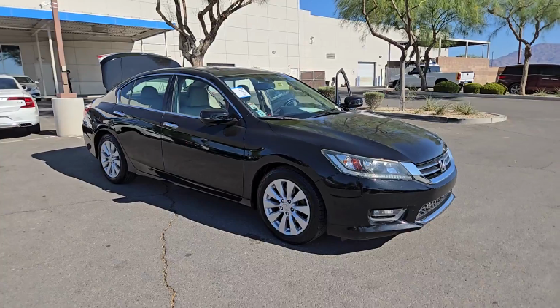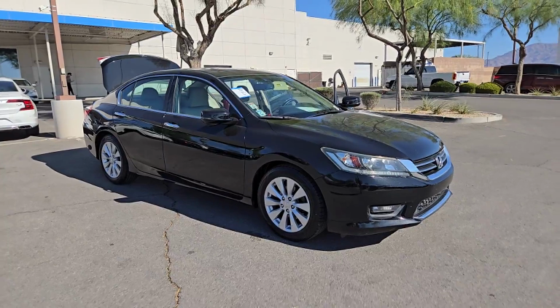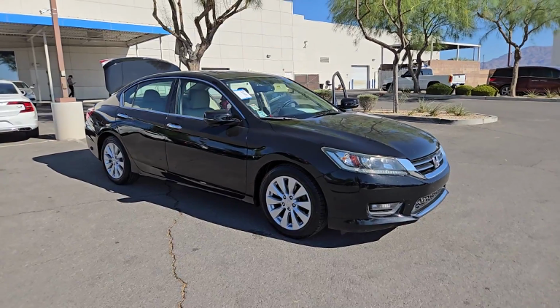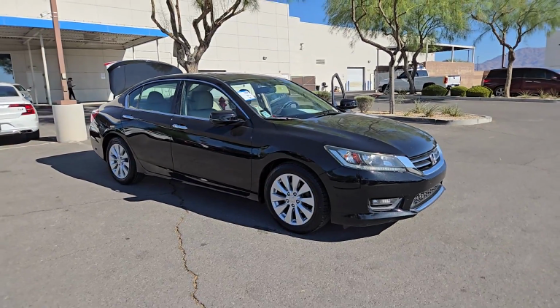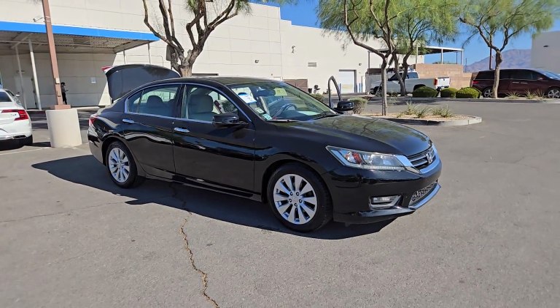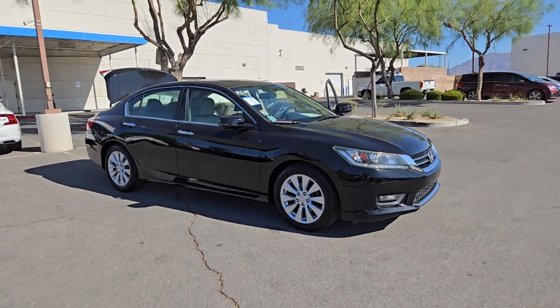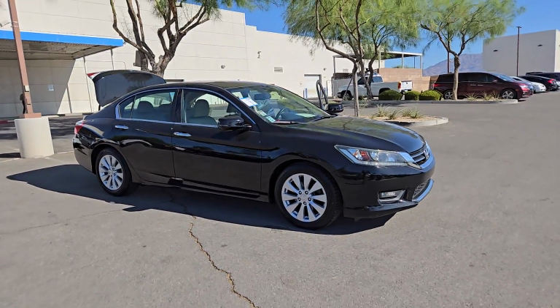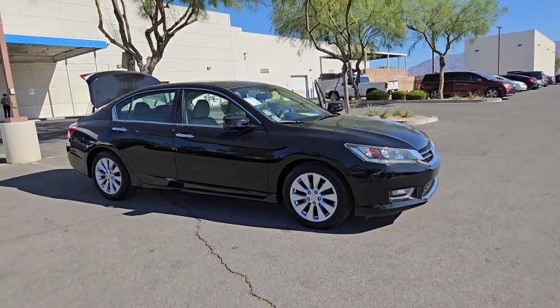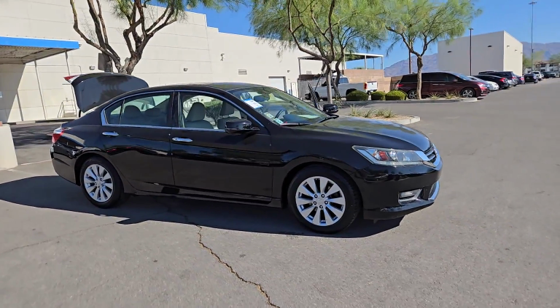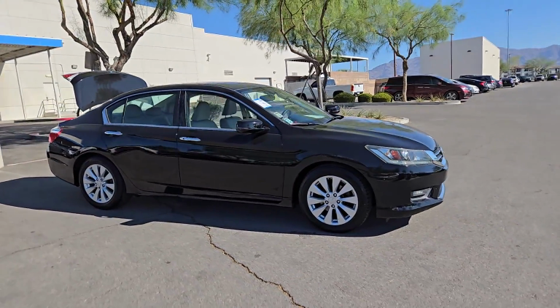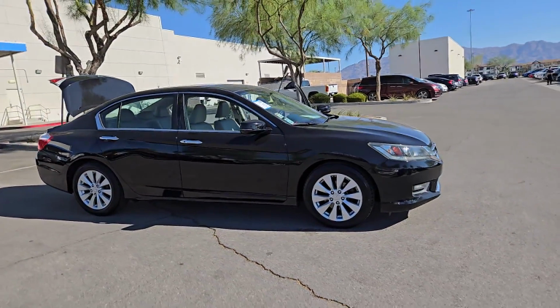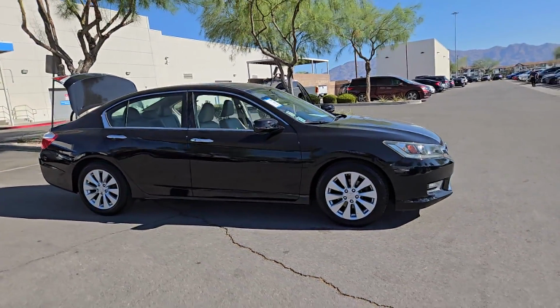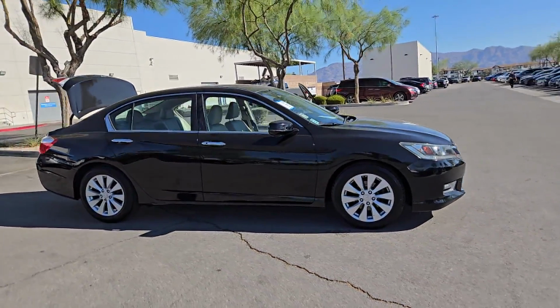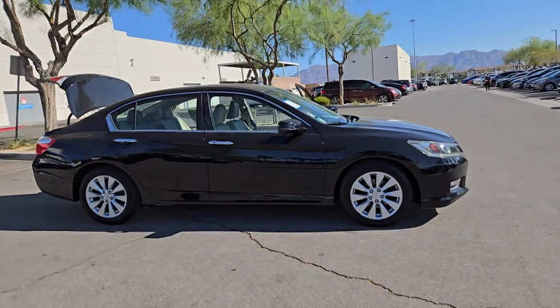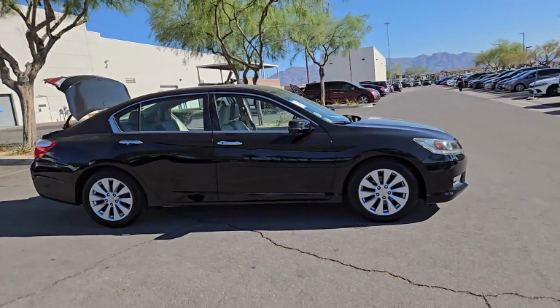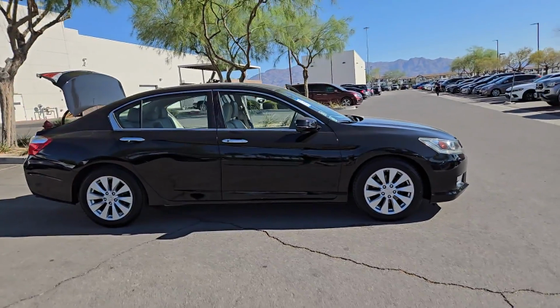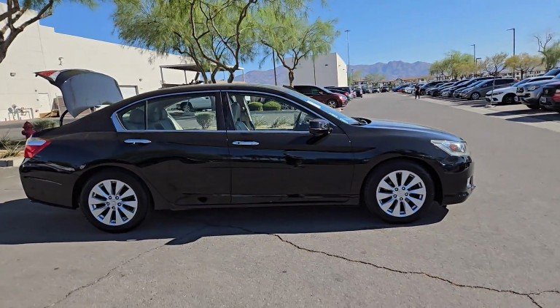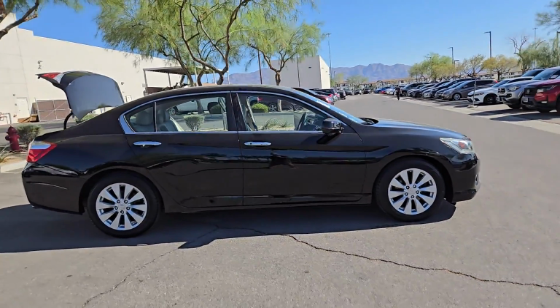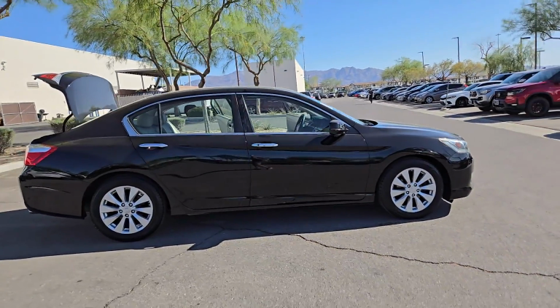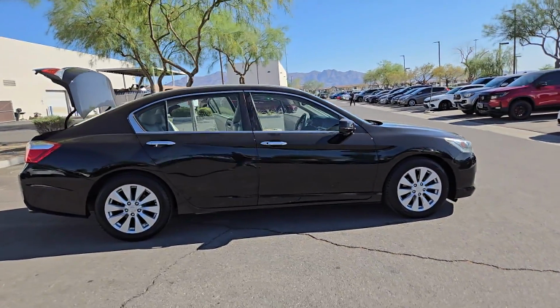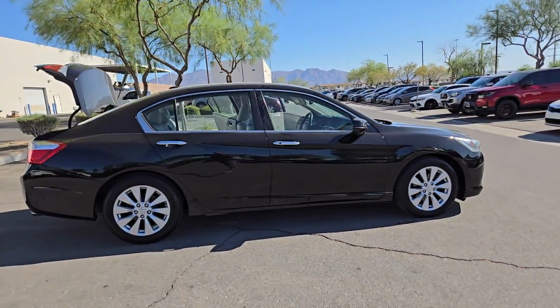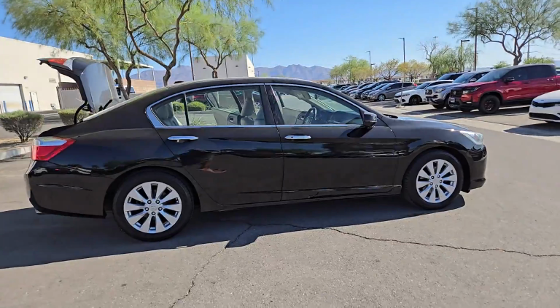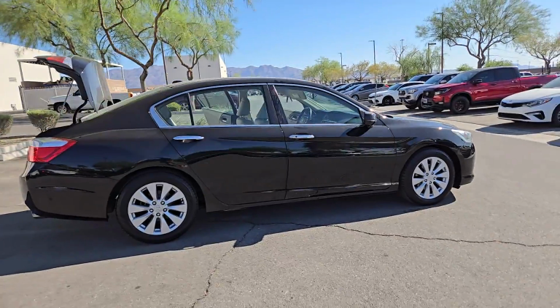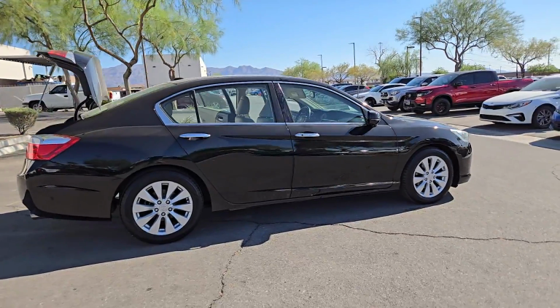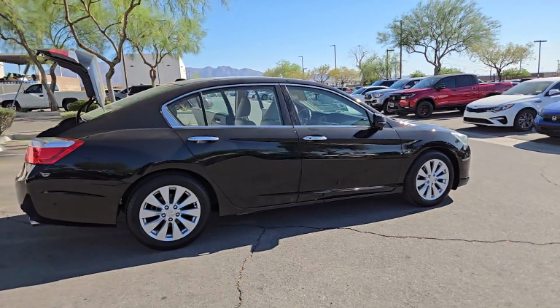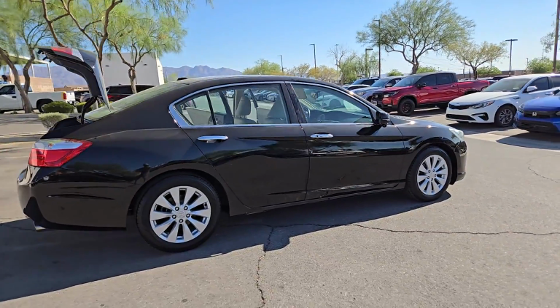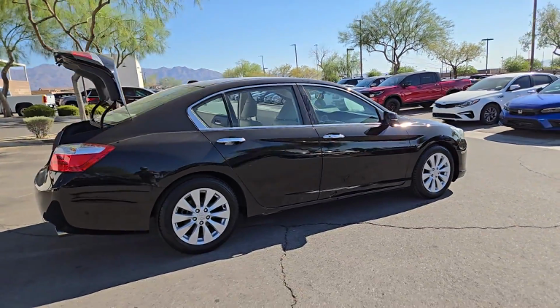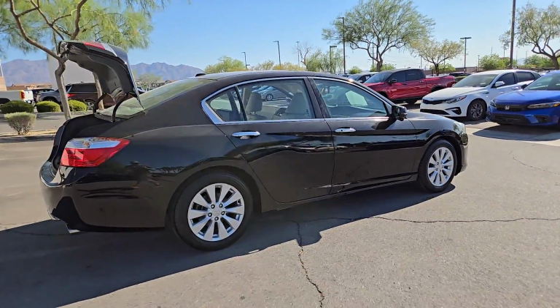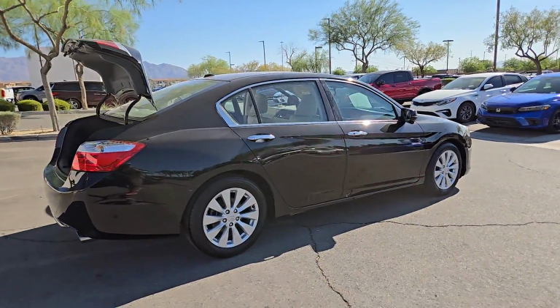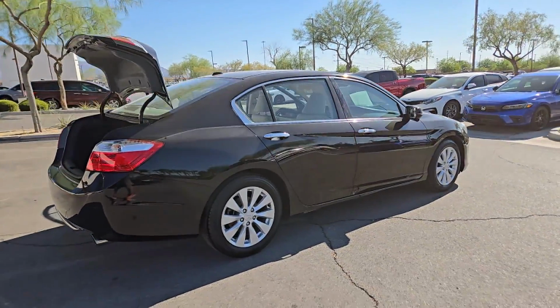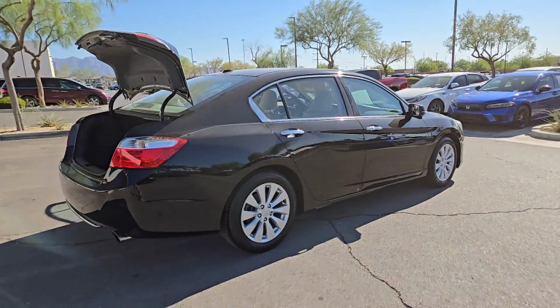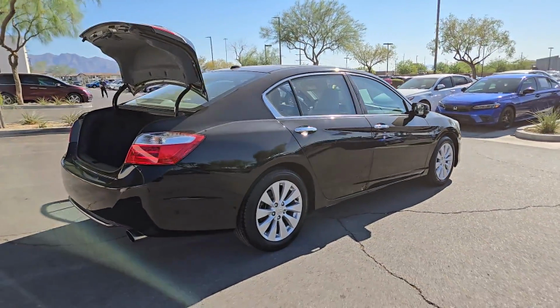Go home happy with the 2014 Honda Accord. With less than 110,000 miles on the odometer, this vehicle stands out from the rest. Prepare to be amazed by the Accord.